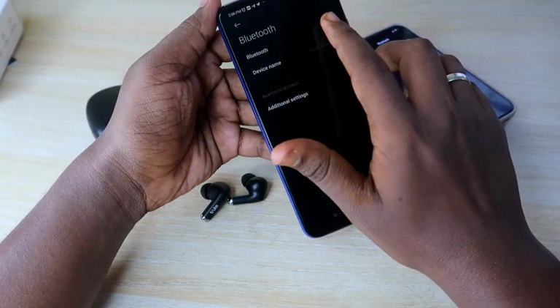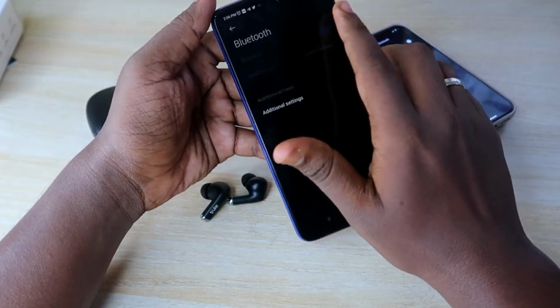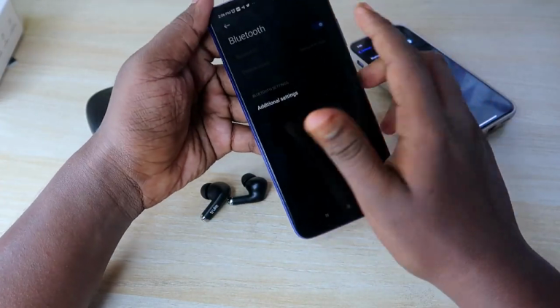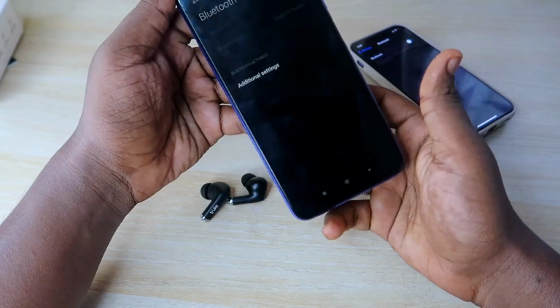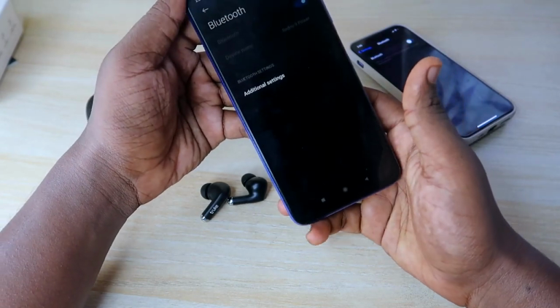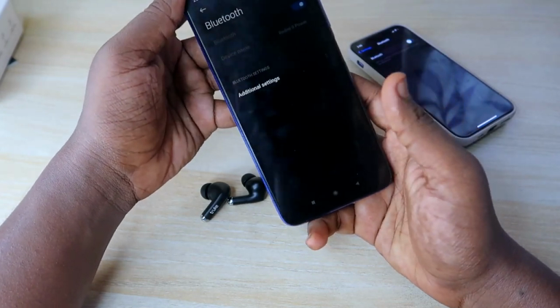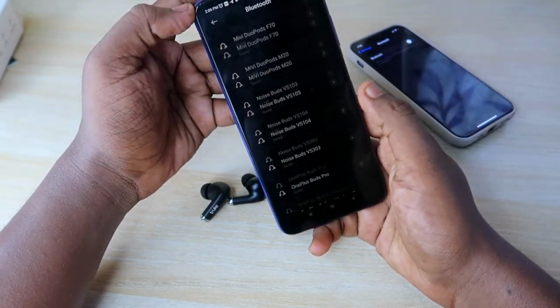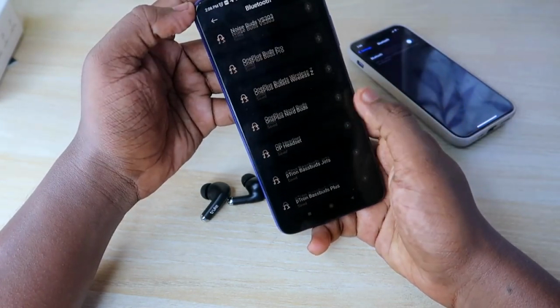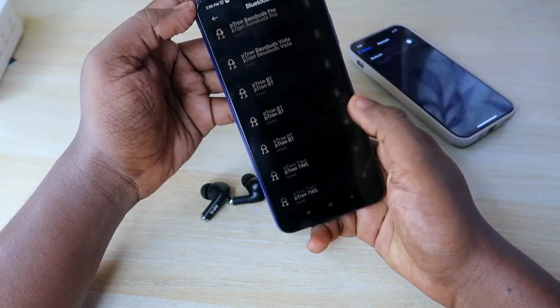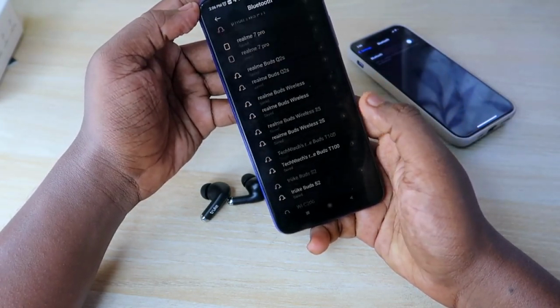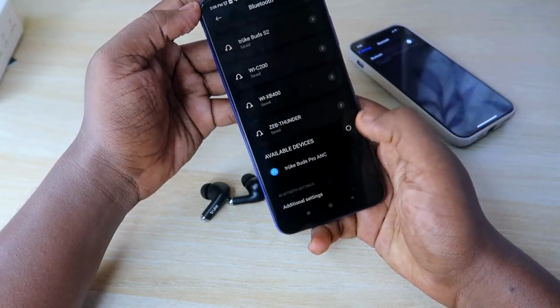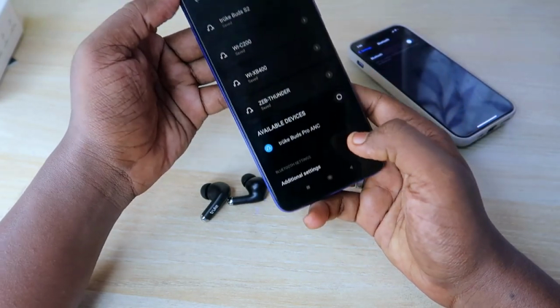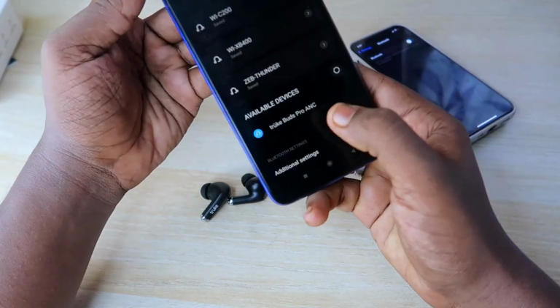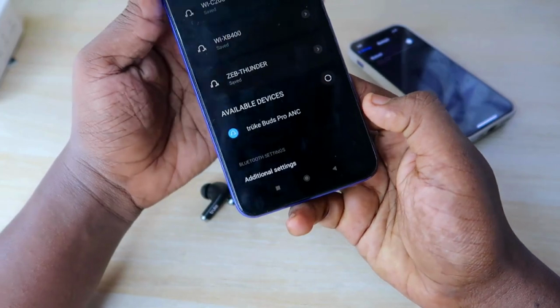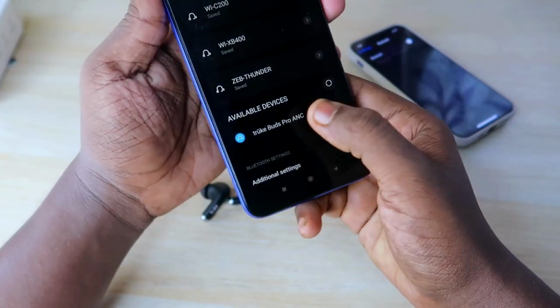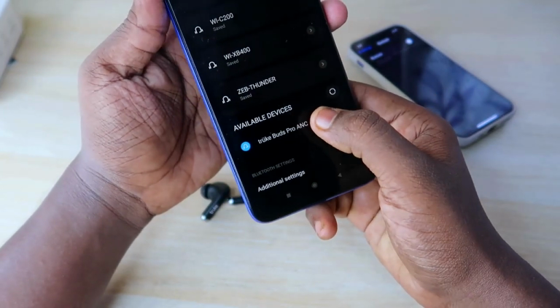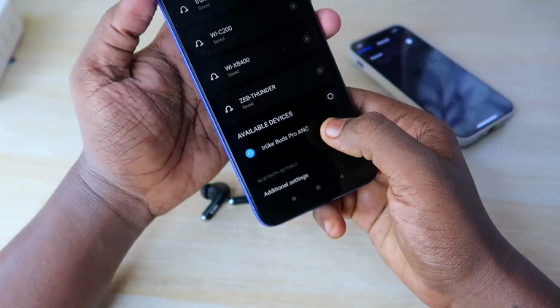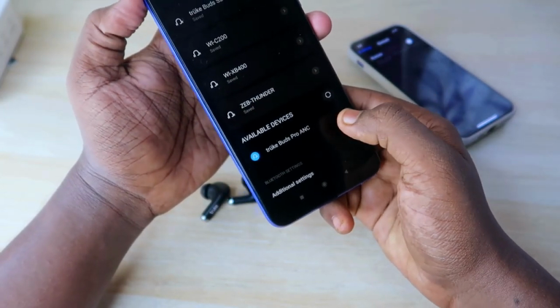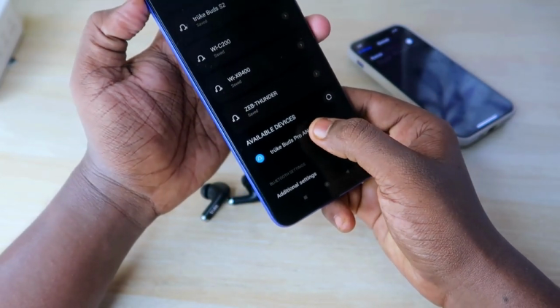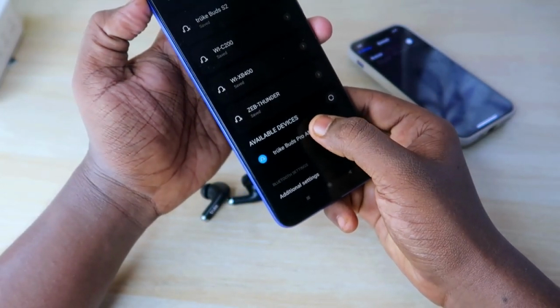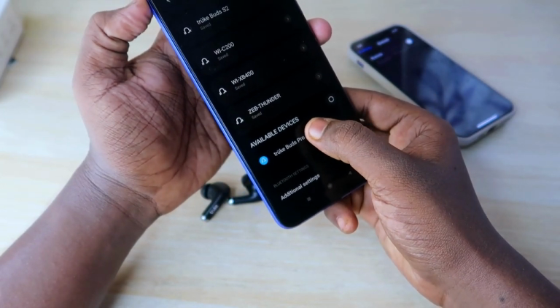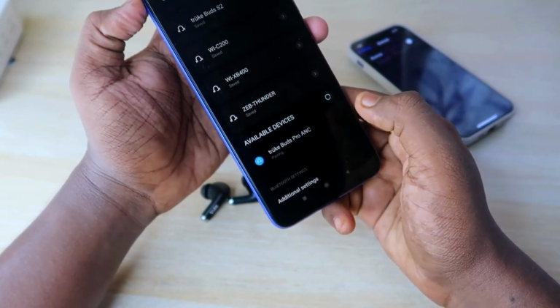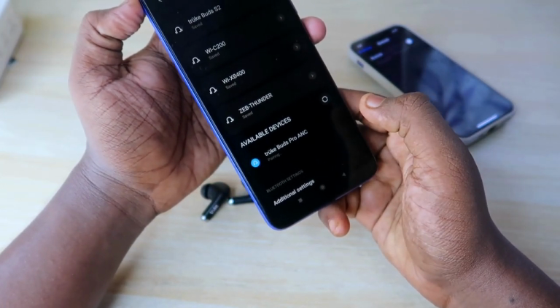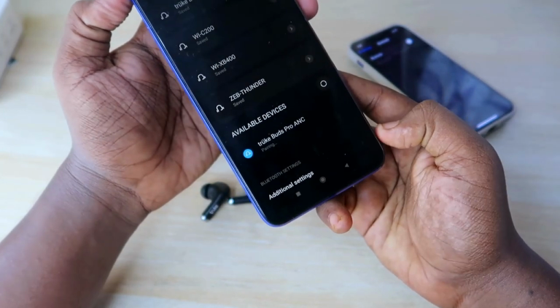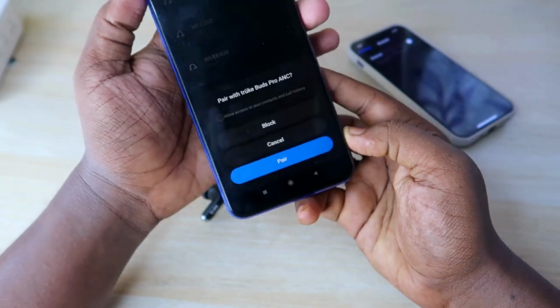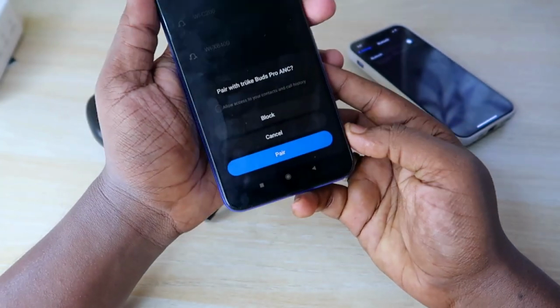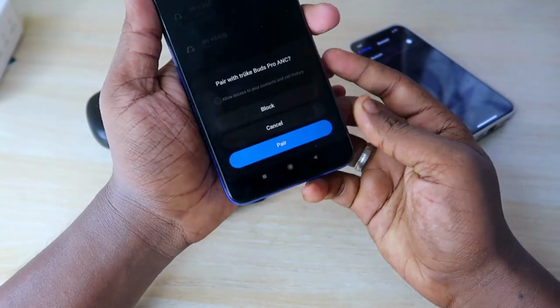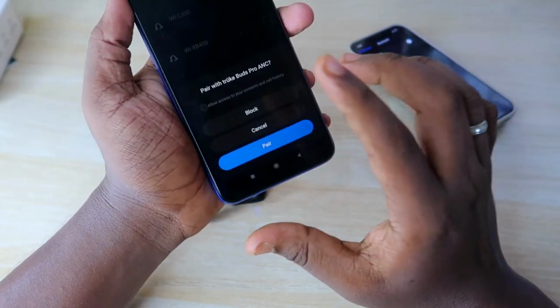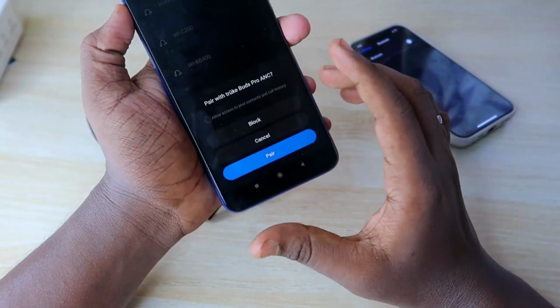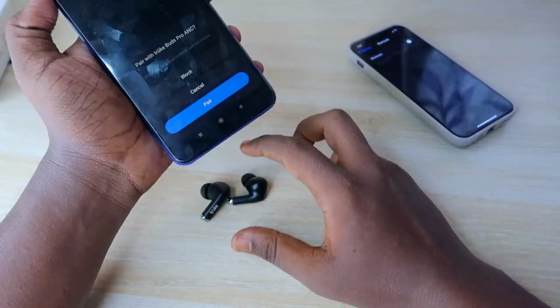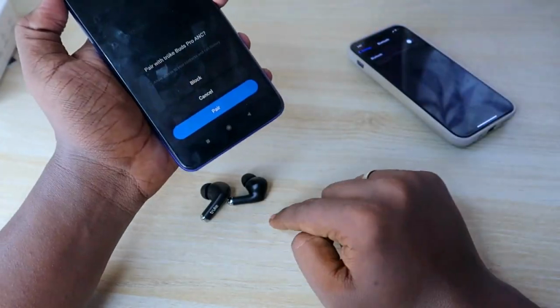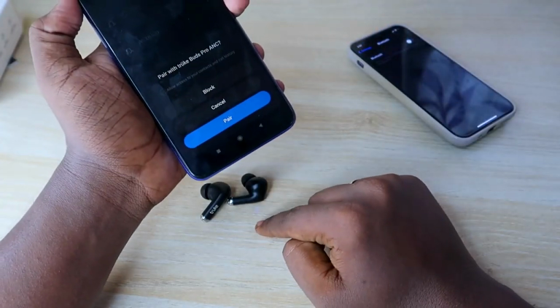Now turn on Bluetooth on your smartphone, go to available devices, and search for the device. The Truebuds Pro ANC should appear in the list — just click on it and it will pair automatically.